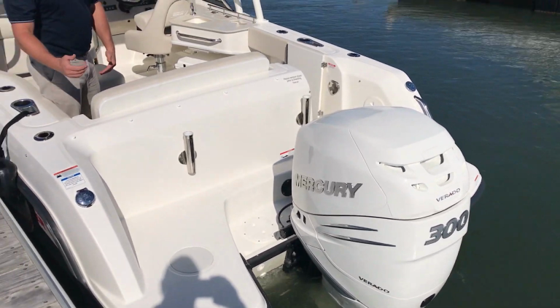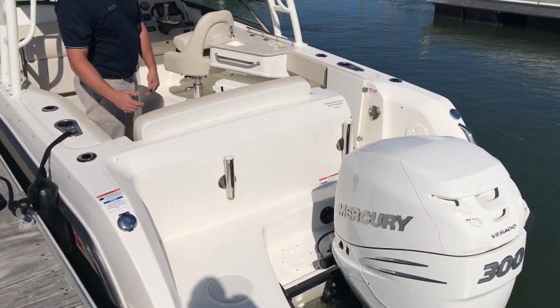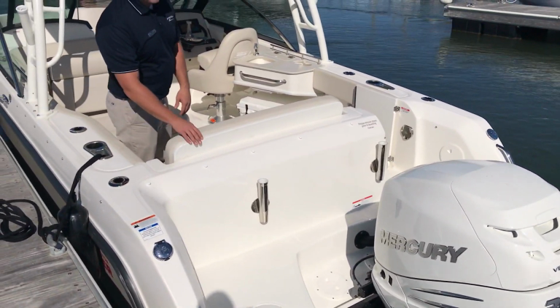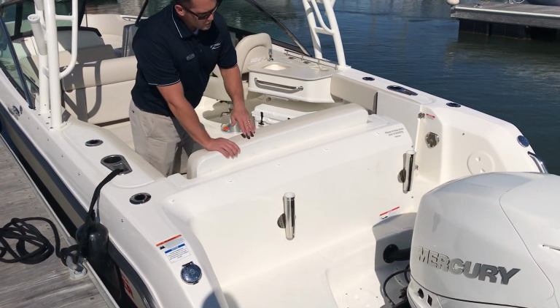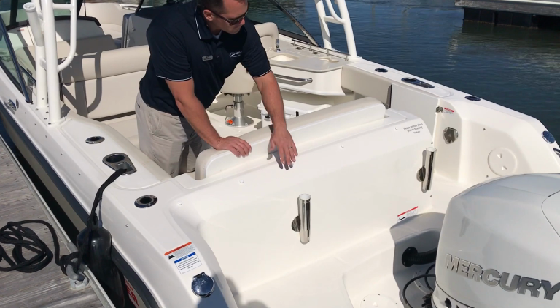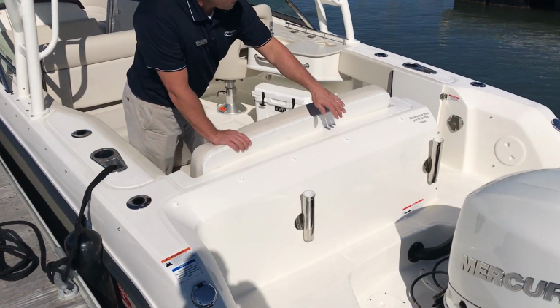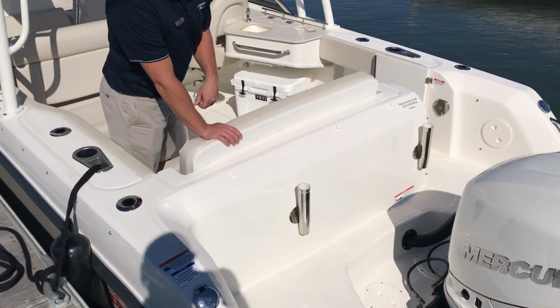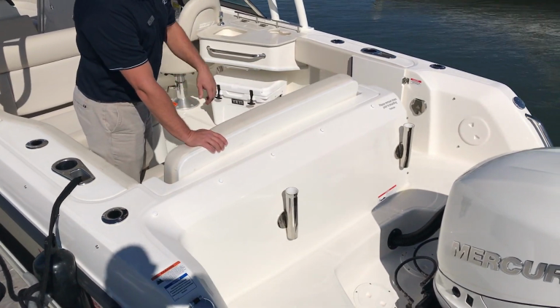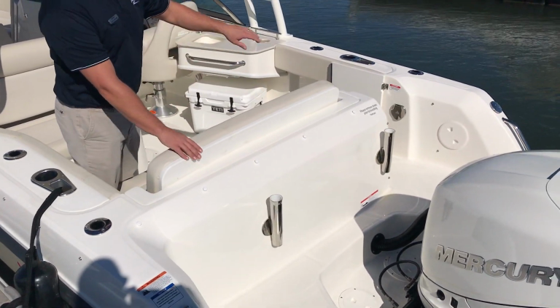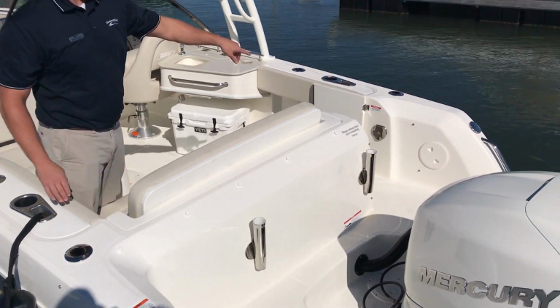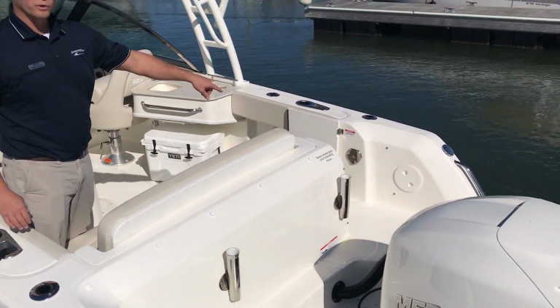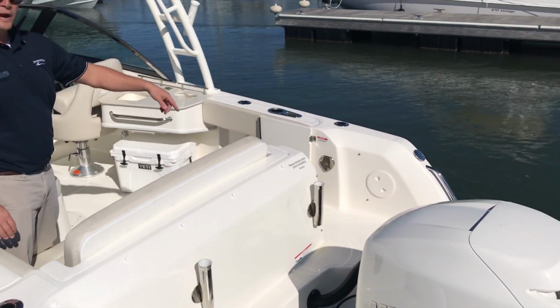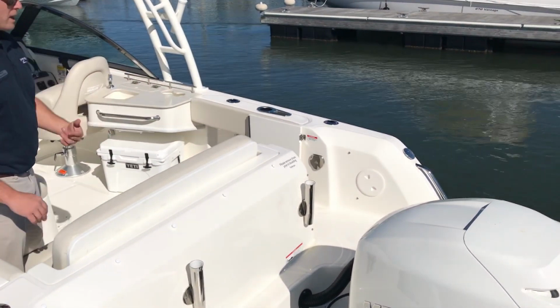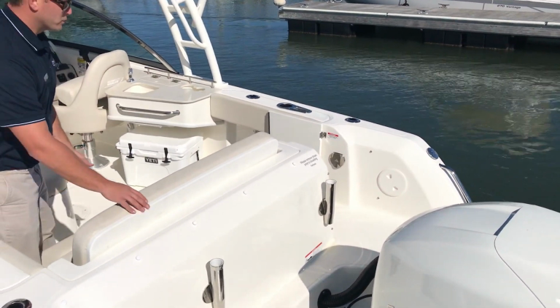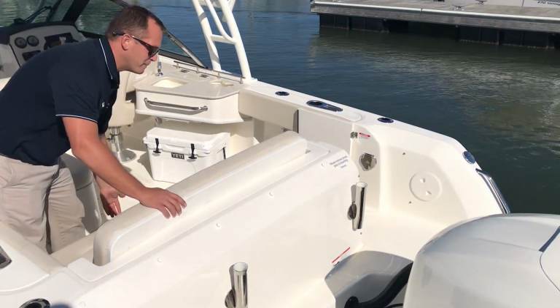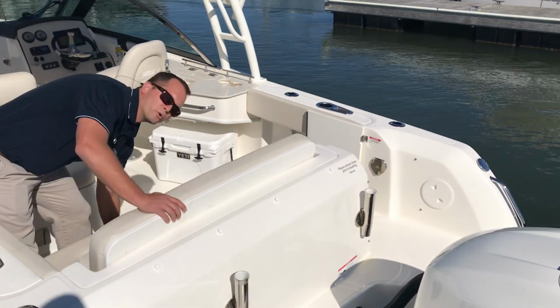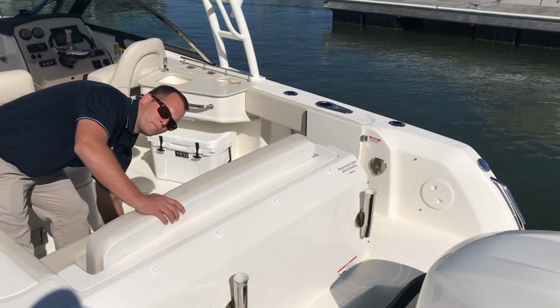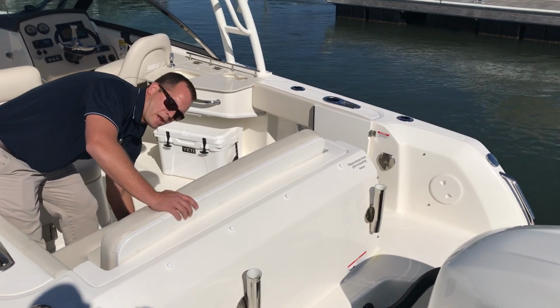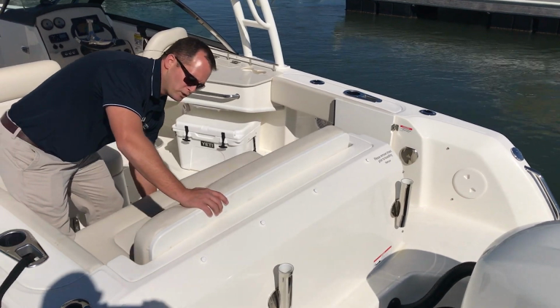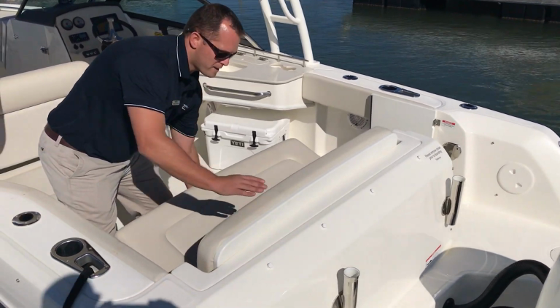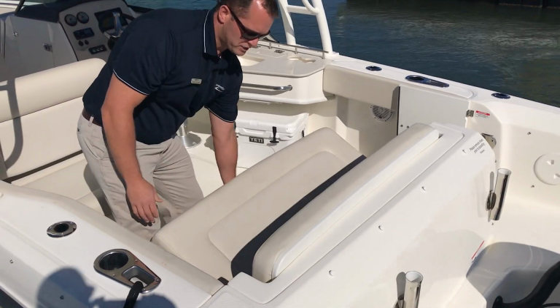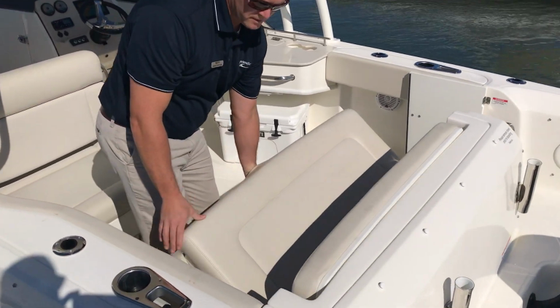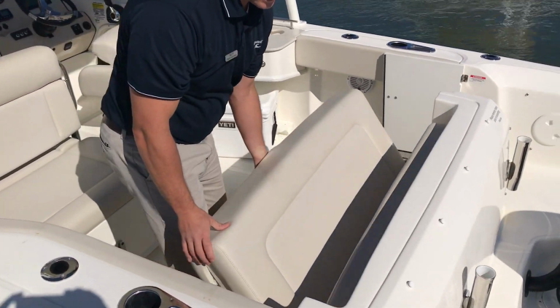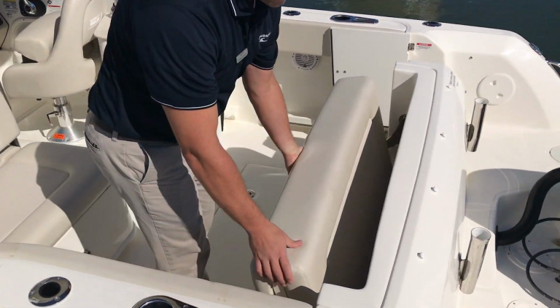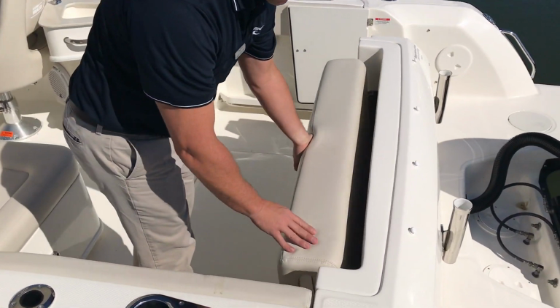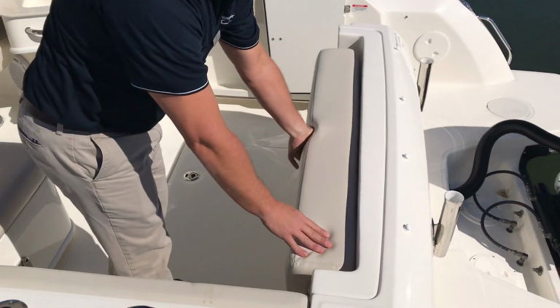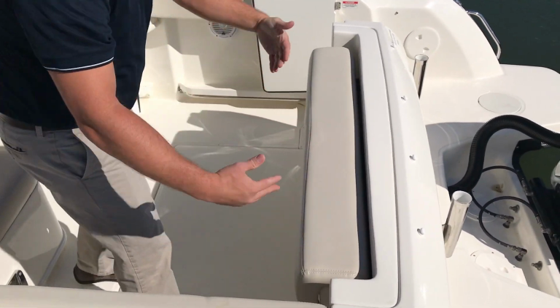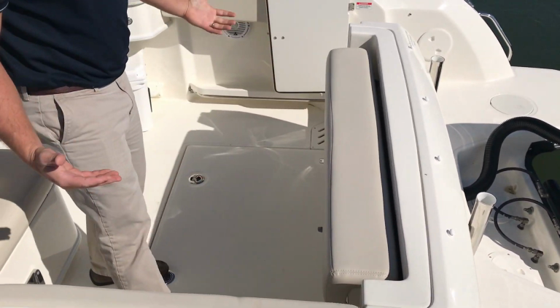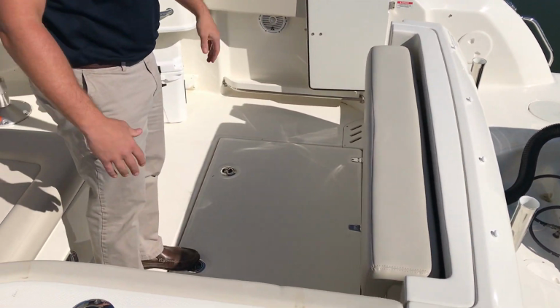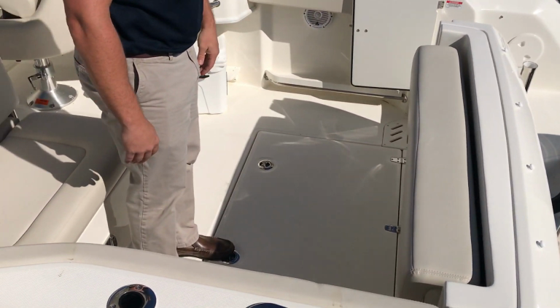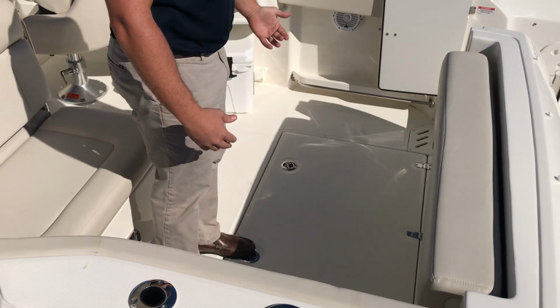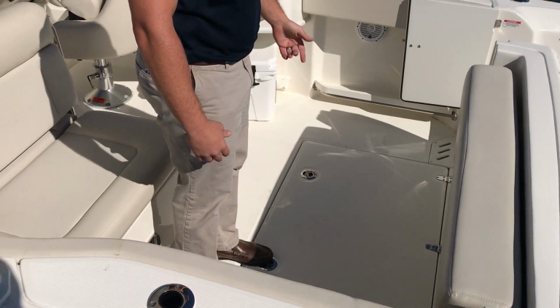Moving our way to the transom of the boat, you do have two rod holders across the transom, a fresh water shower at the transom entry door, and a nice wide bench seat that tucks away very easily — it opens up the cockpit for fishability.